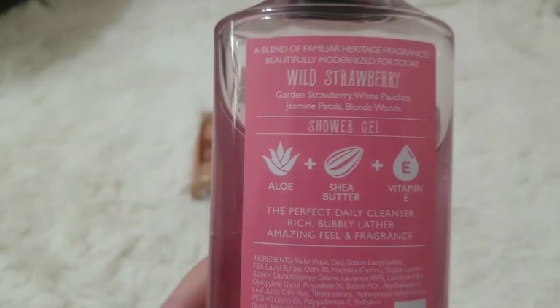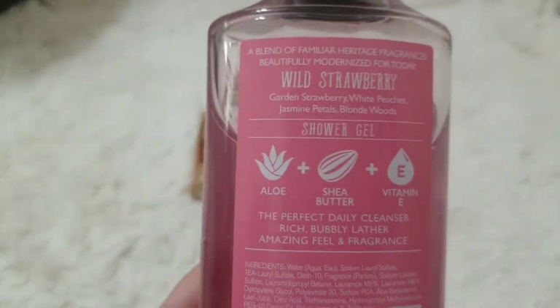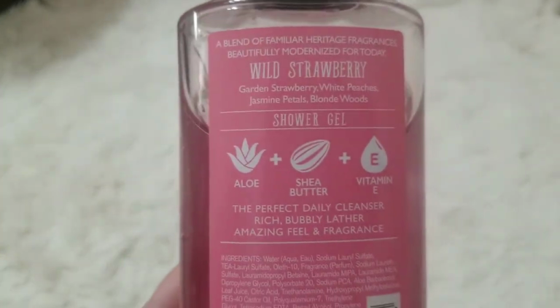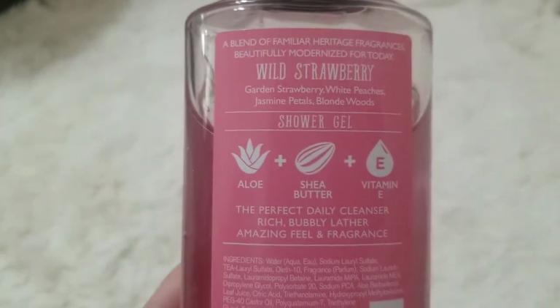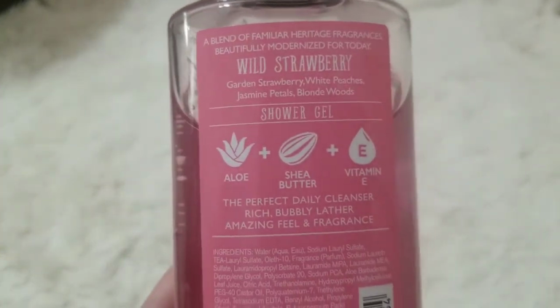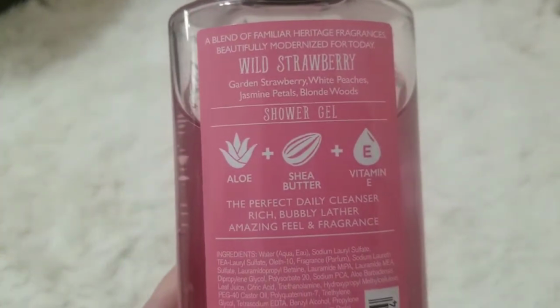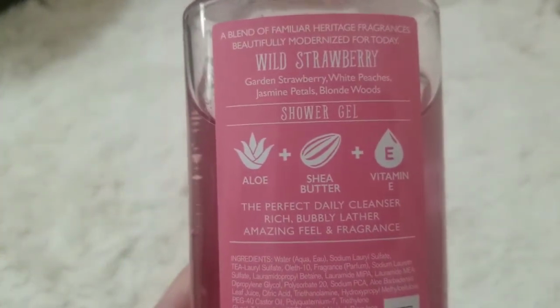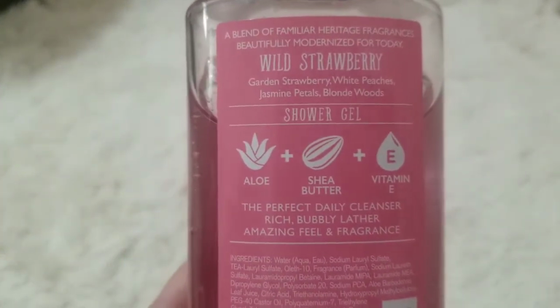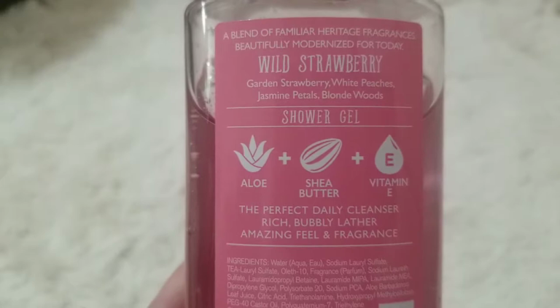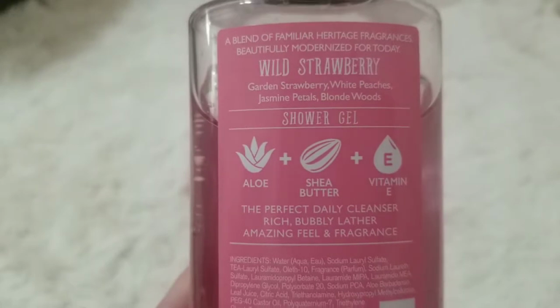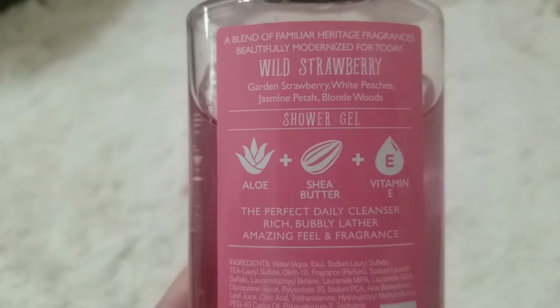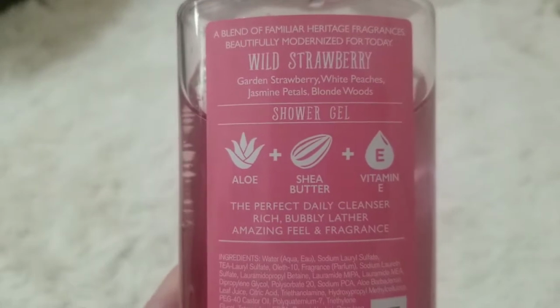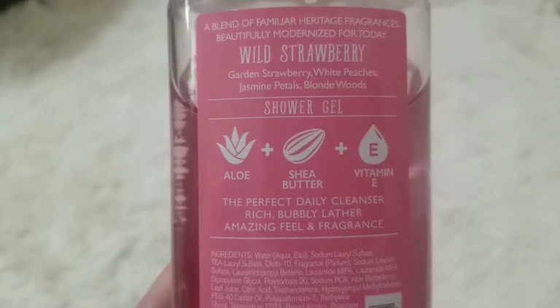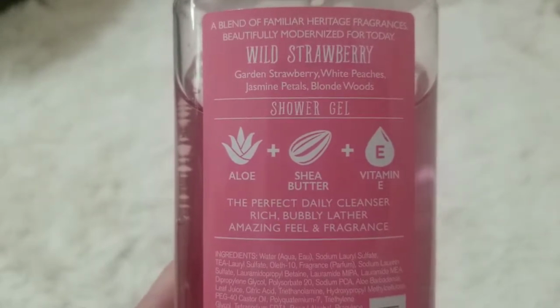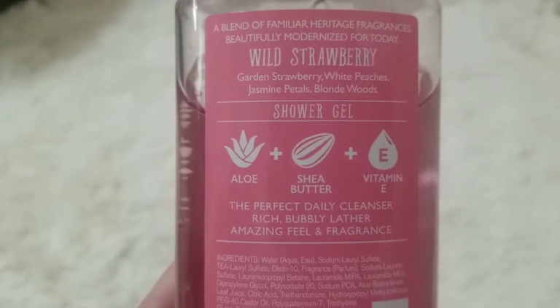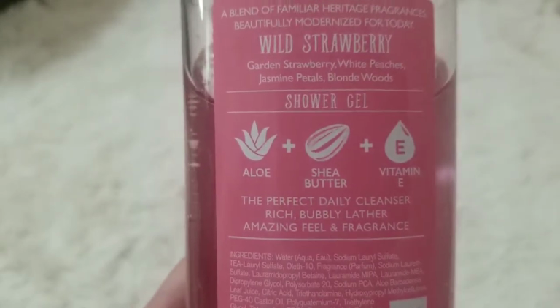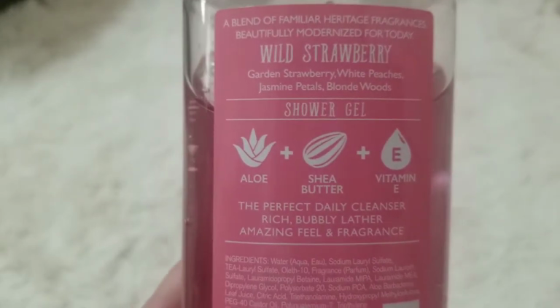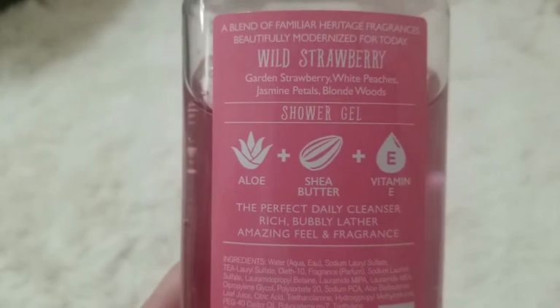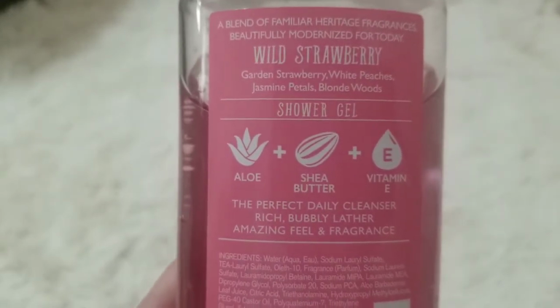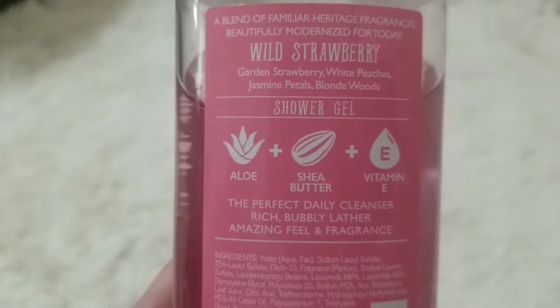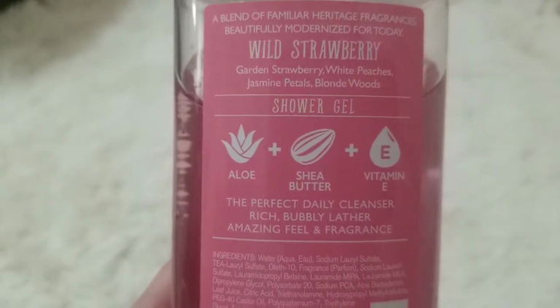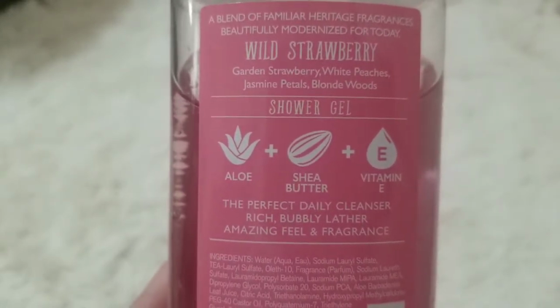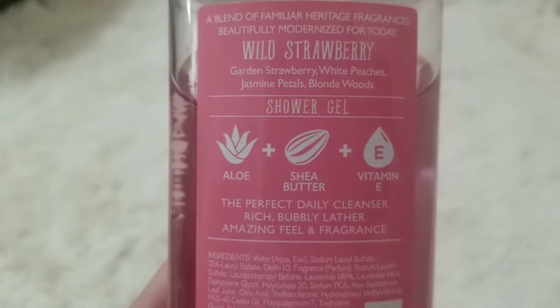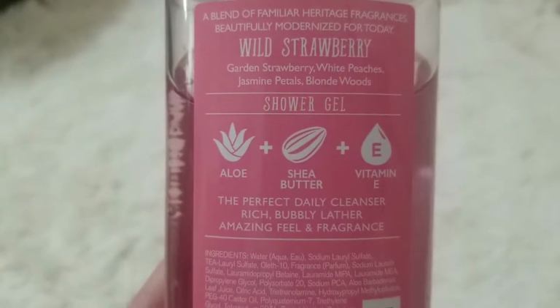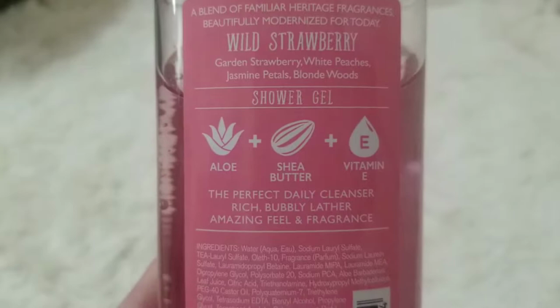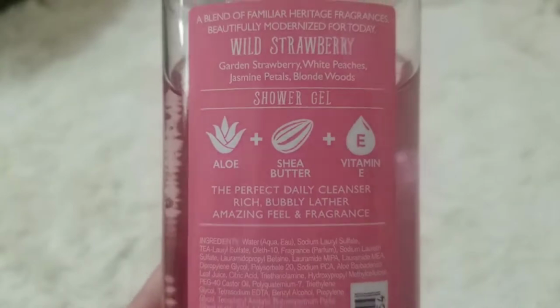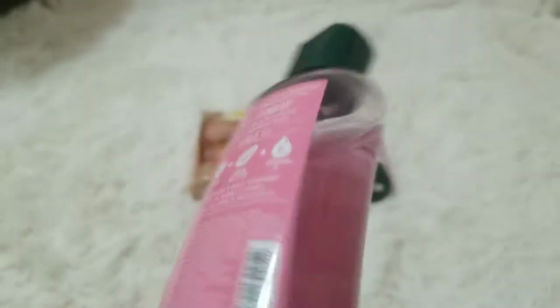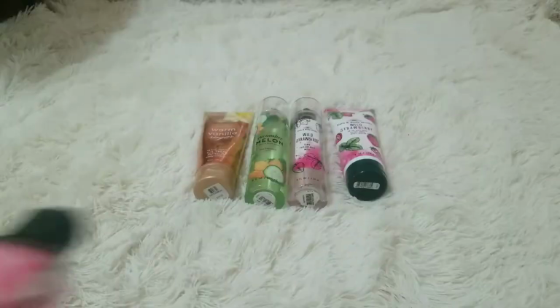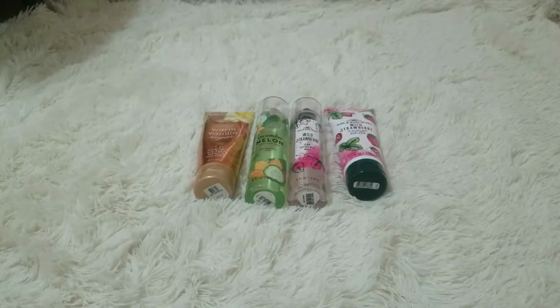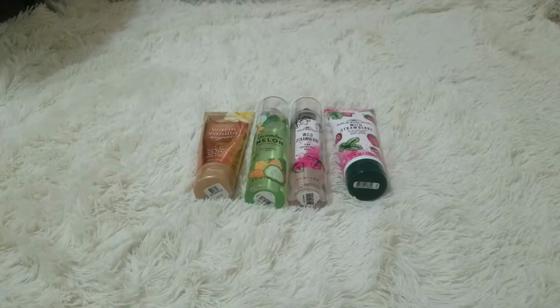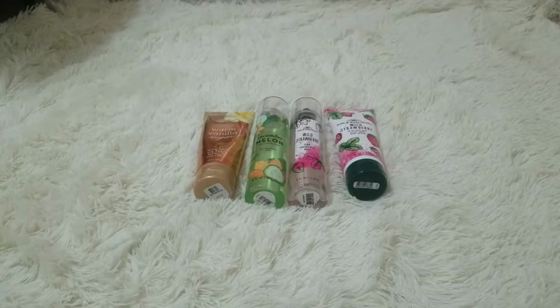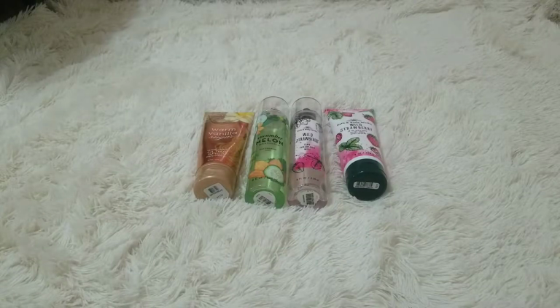It has aloe, shea butter, and vitamin E. It says: the perfect daily cleanser, rich bubbly lather, amazing fine fragrance. And this smells super good in my opinion.